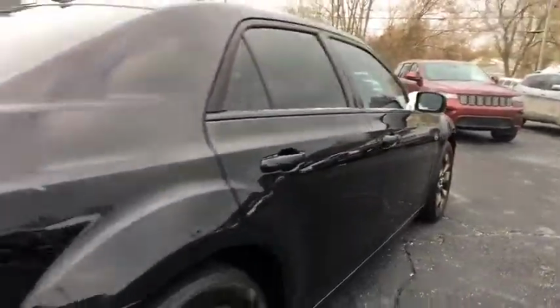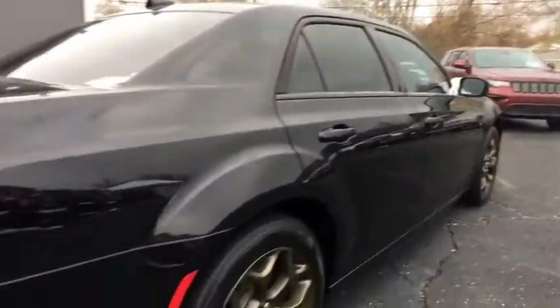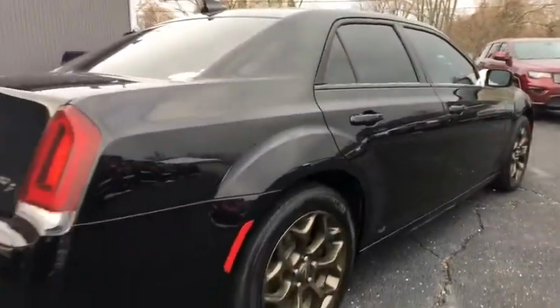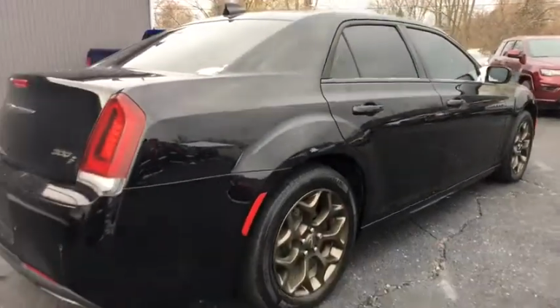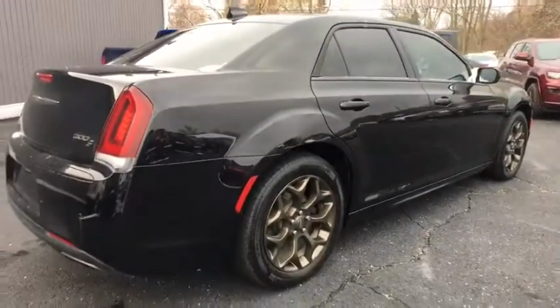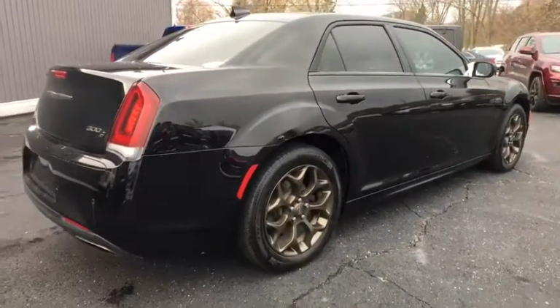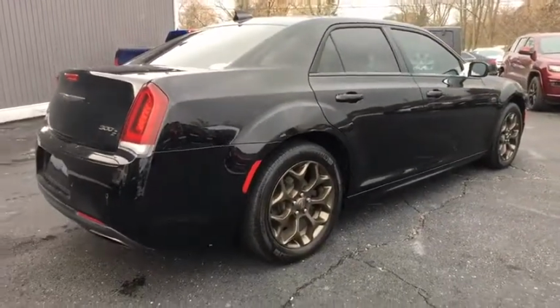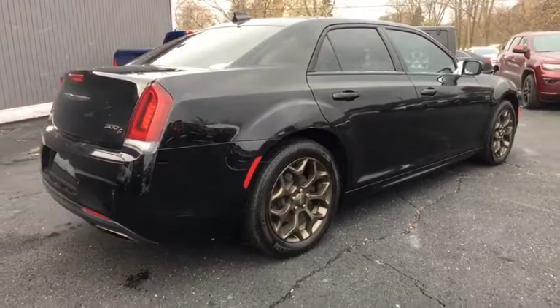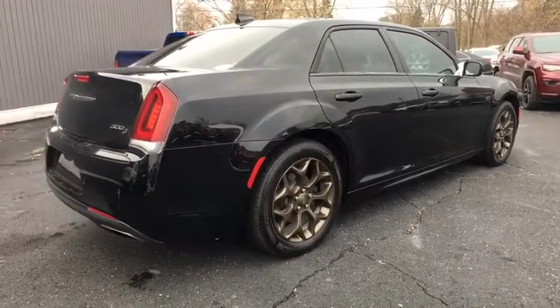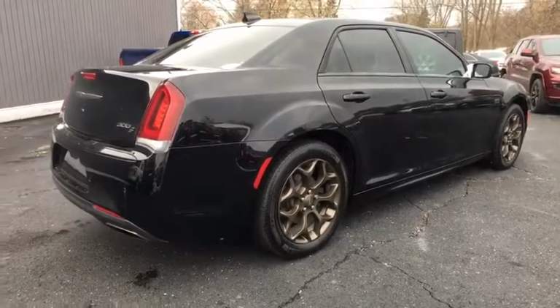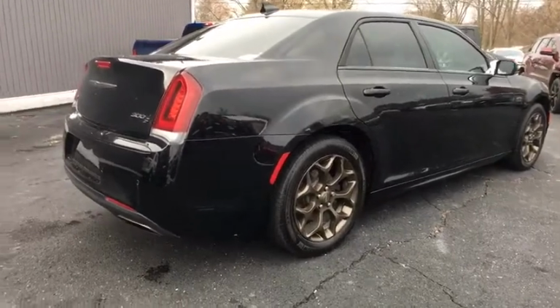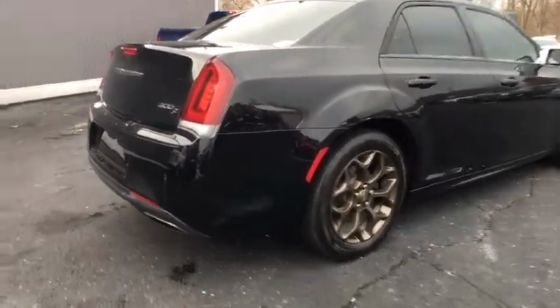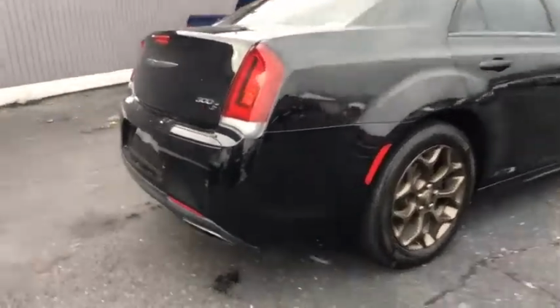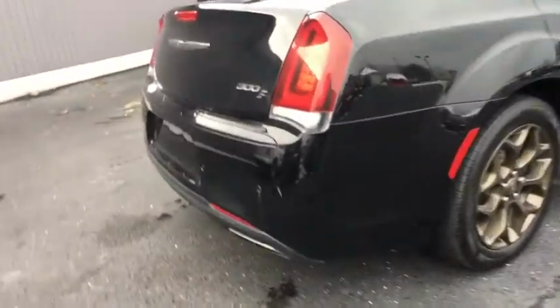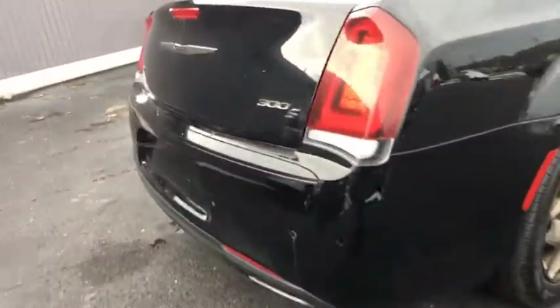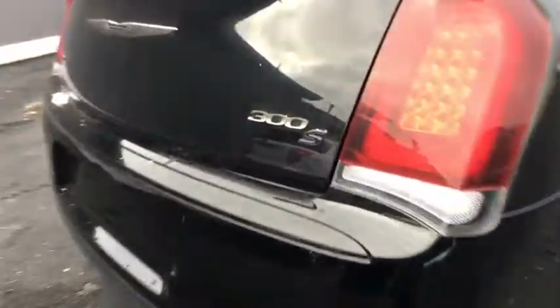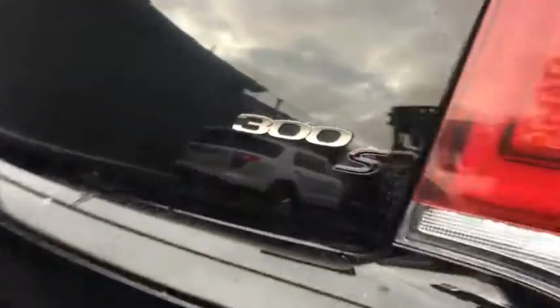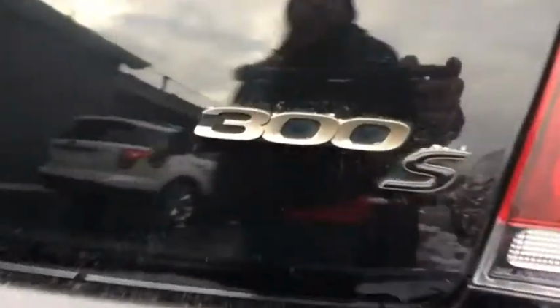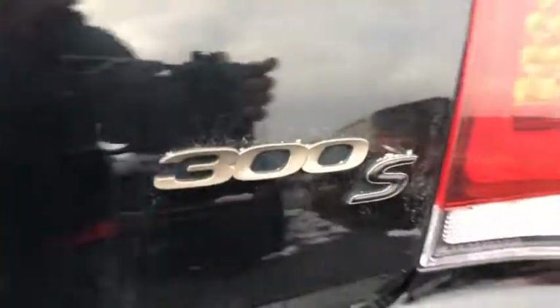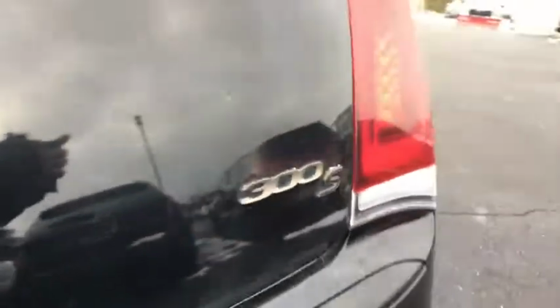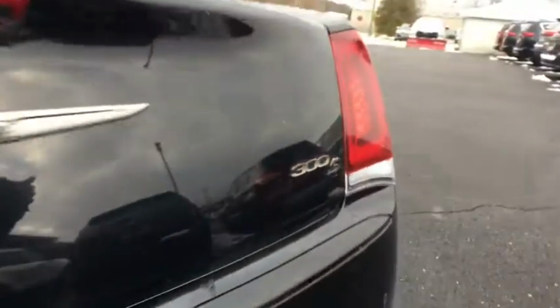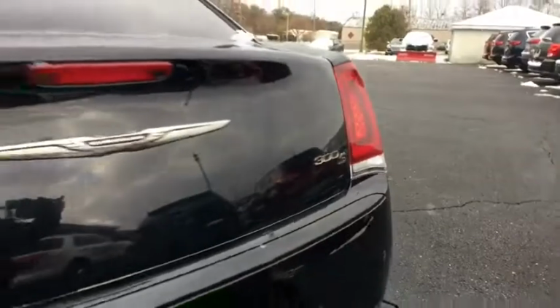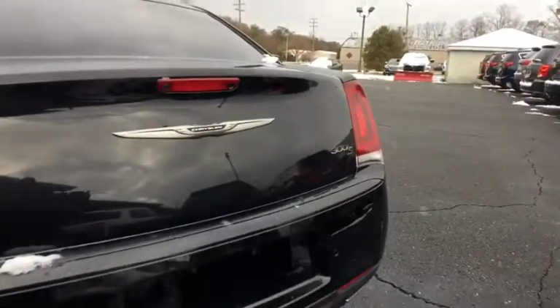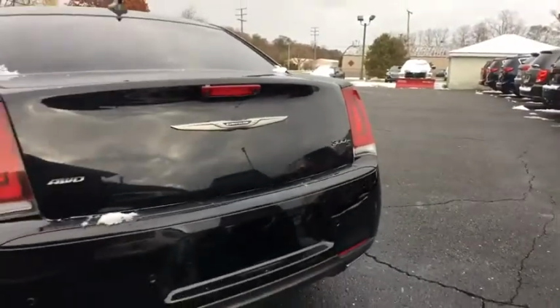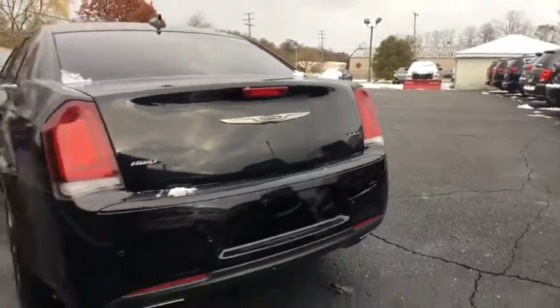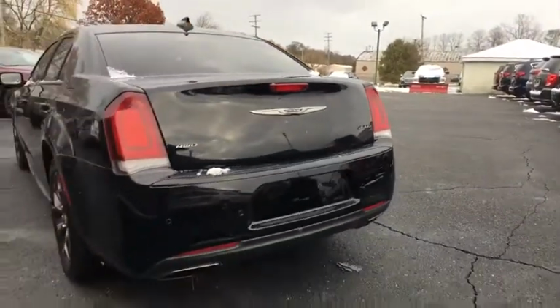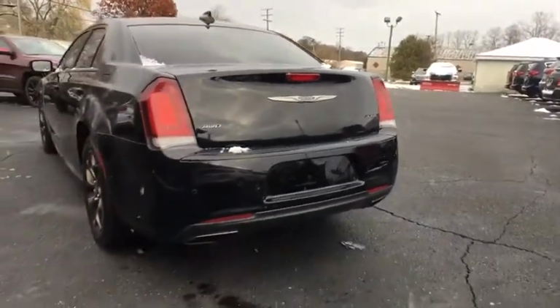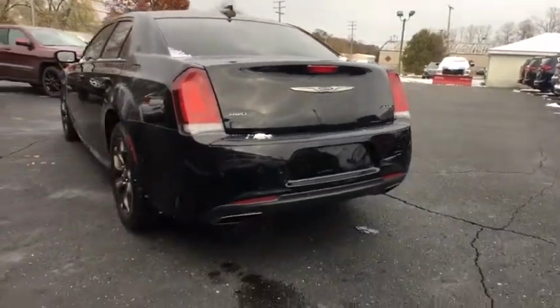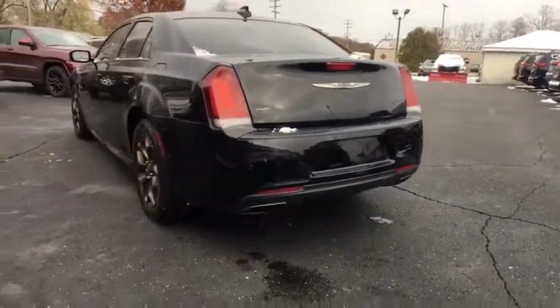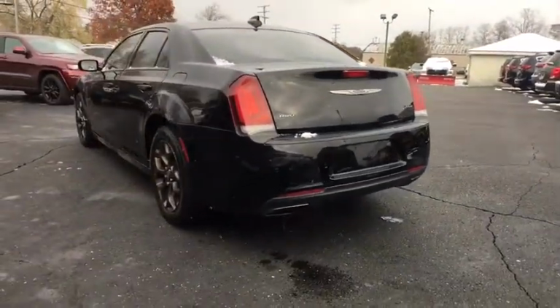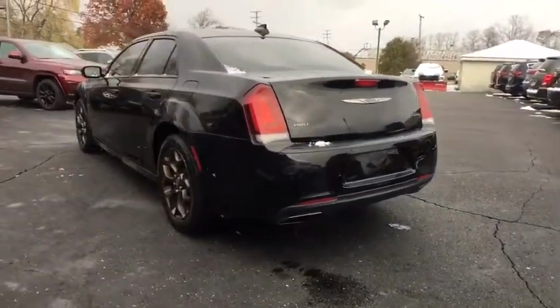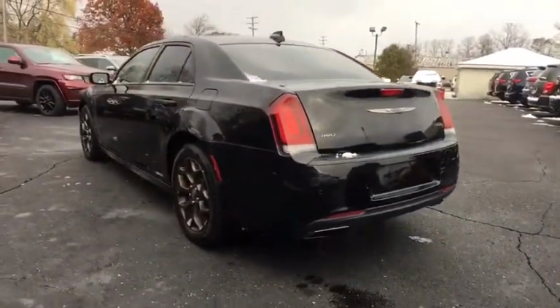Stability control, traction control, power passenger seat, remote engine start, steering wheel audio controls, keyless entry, all-wheel drive, anti-lock braking system, backup camera, Bluetooth.